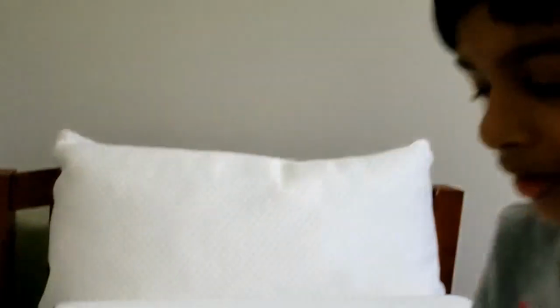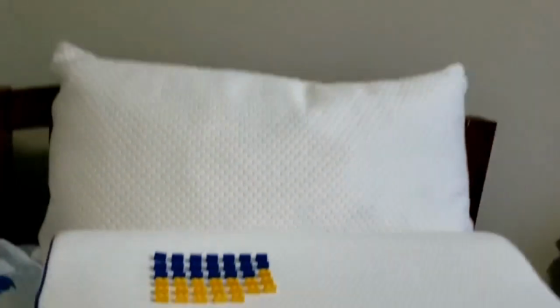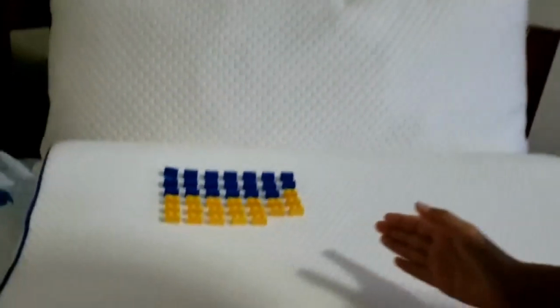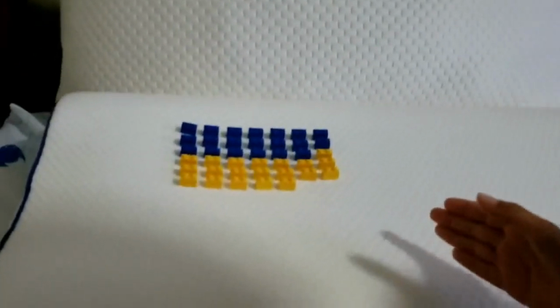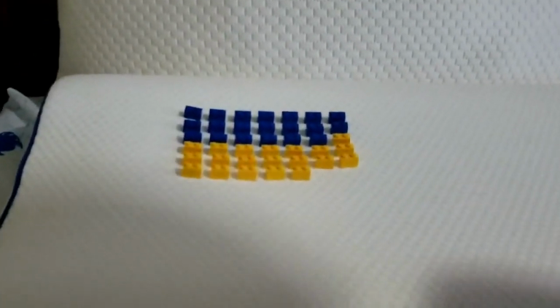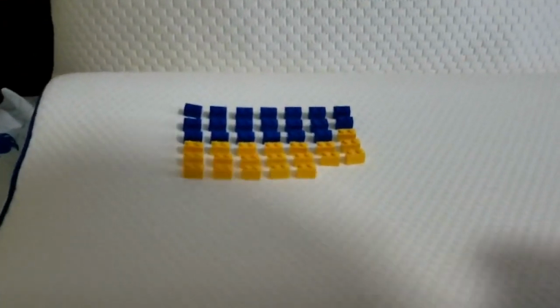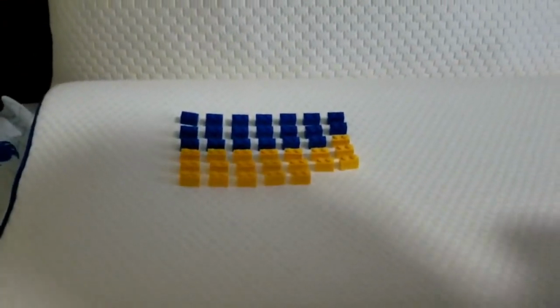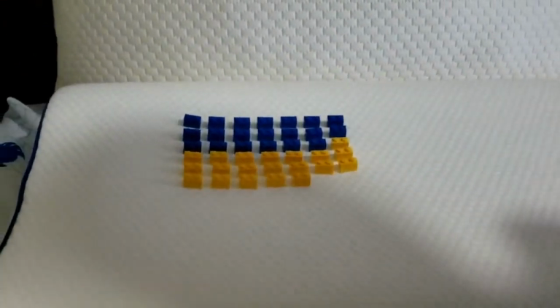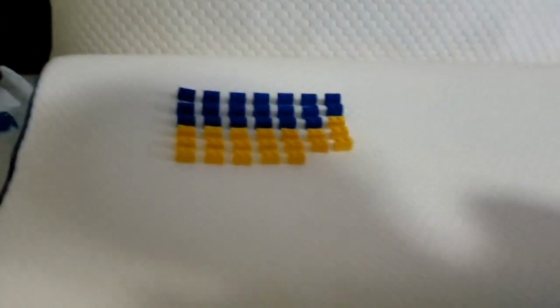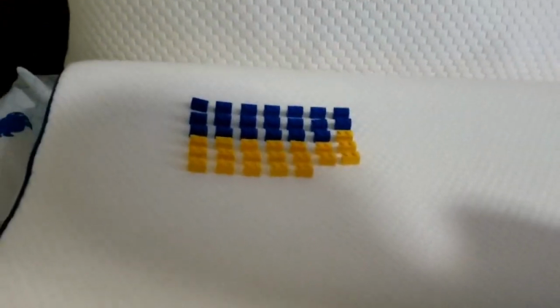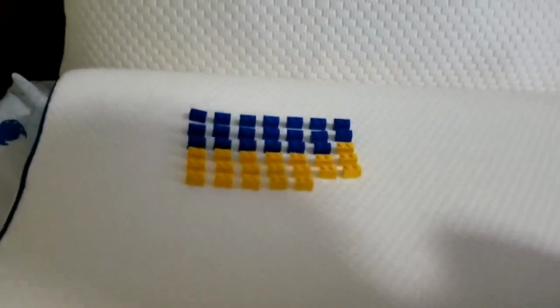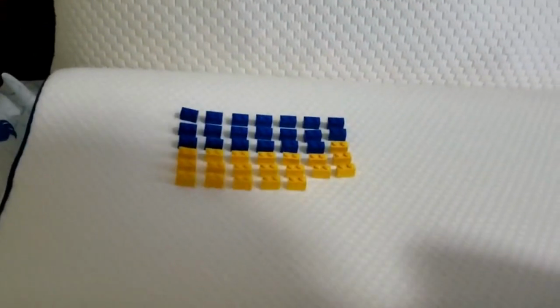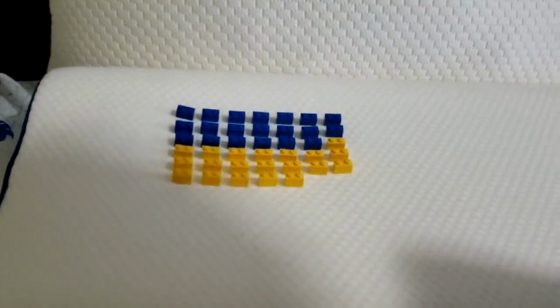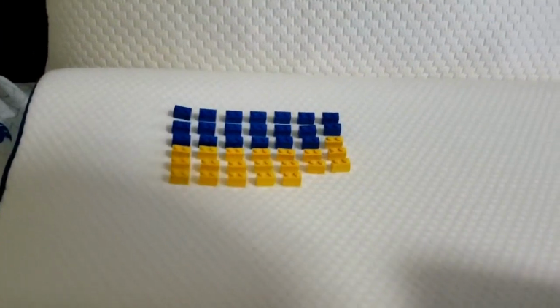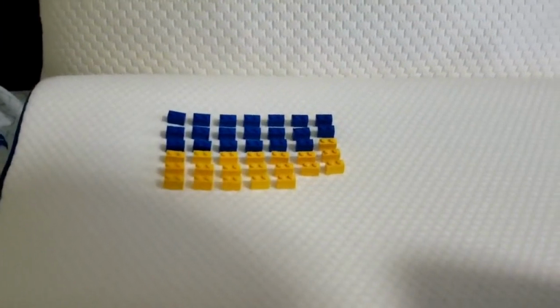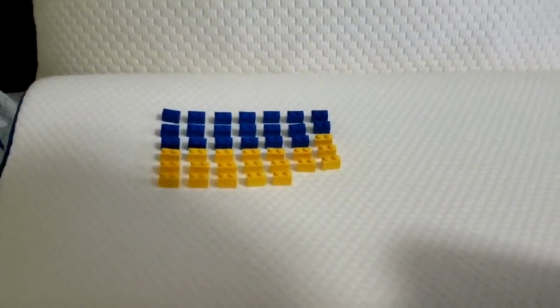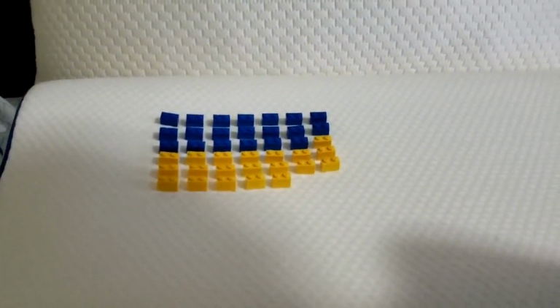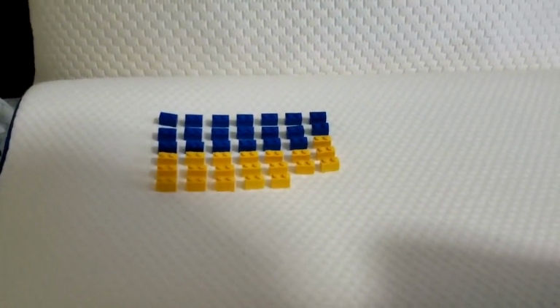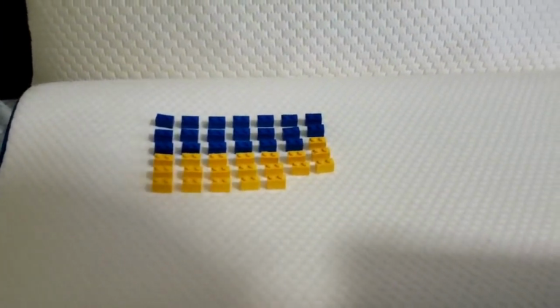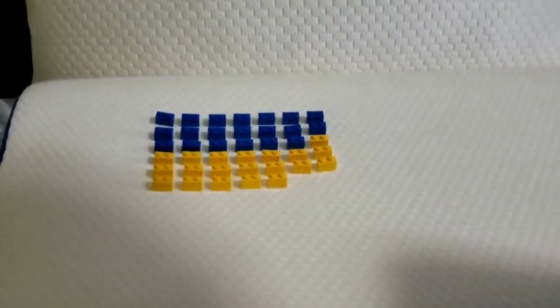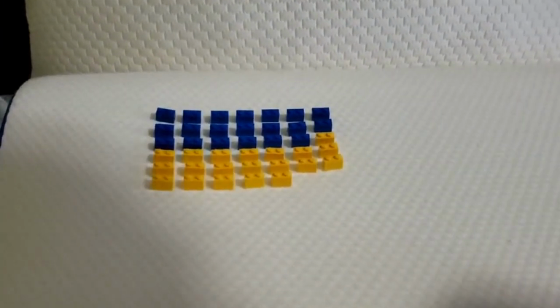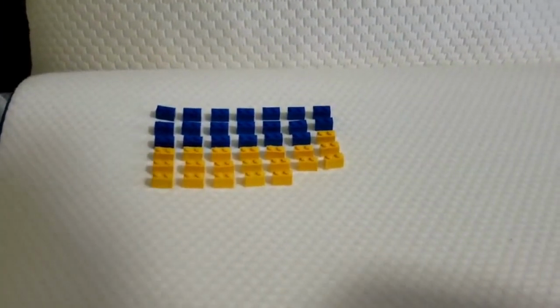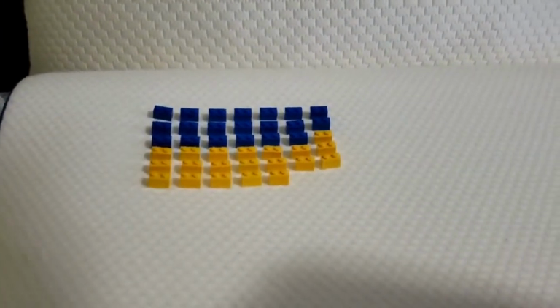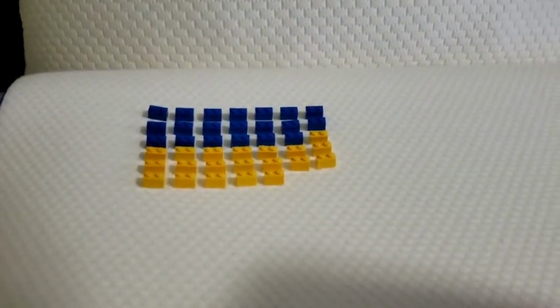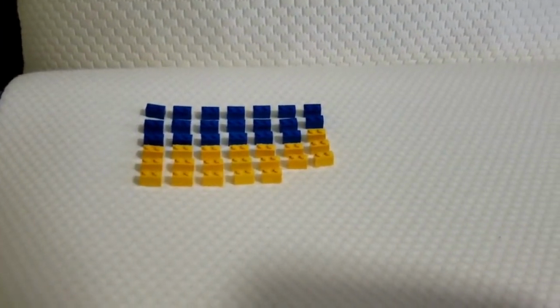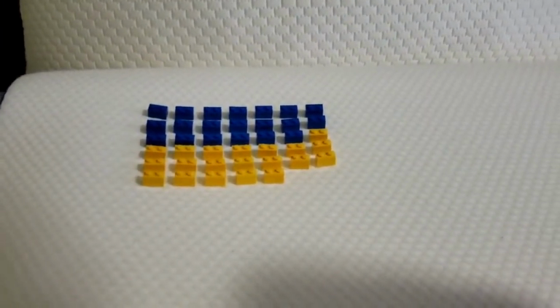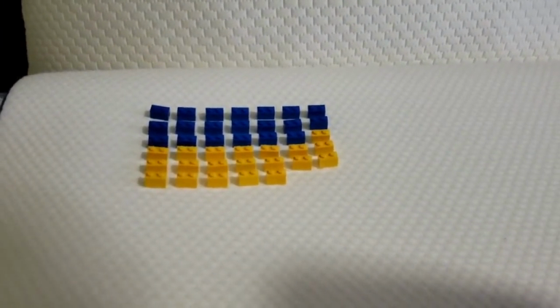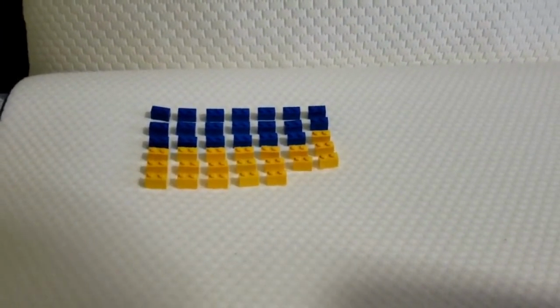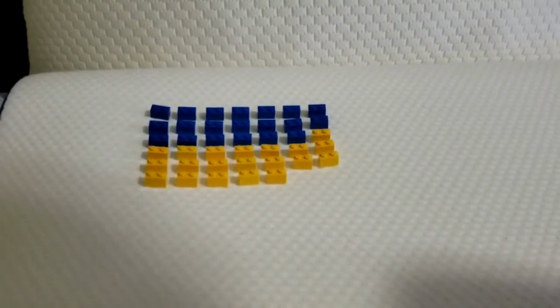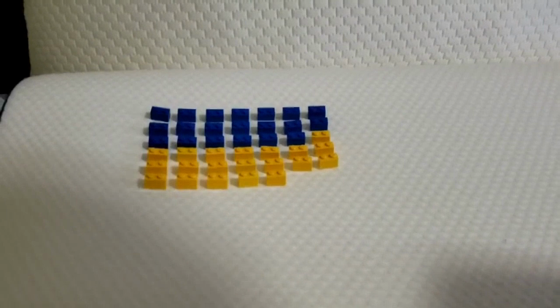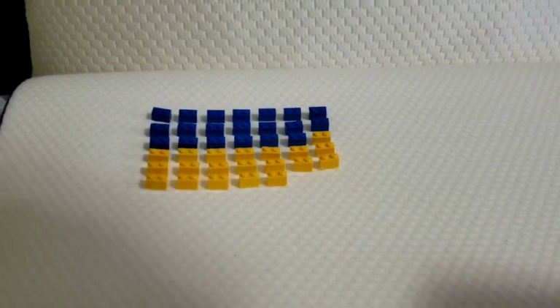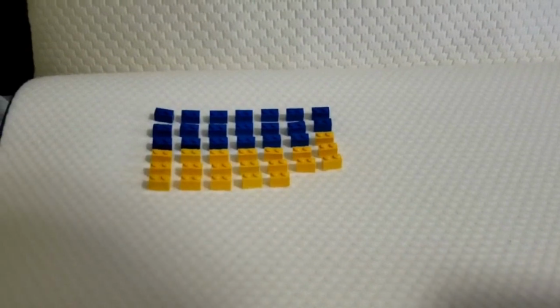These are the pieces you need. You need 40 2x1 pieces. Let's build.